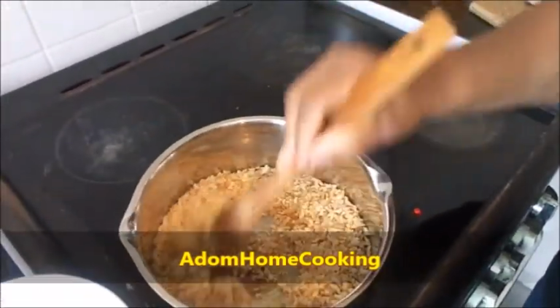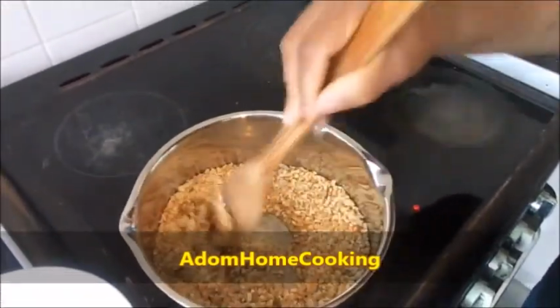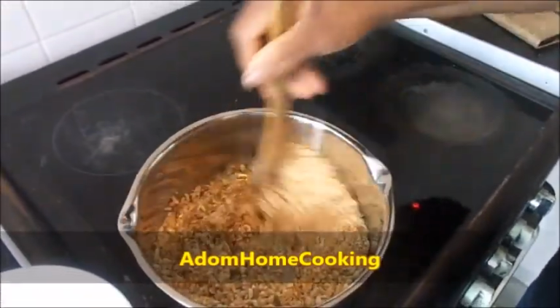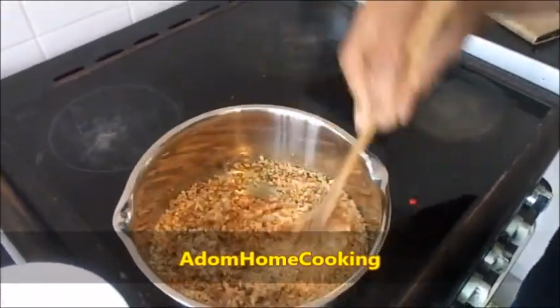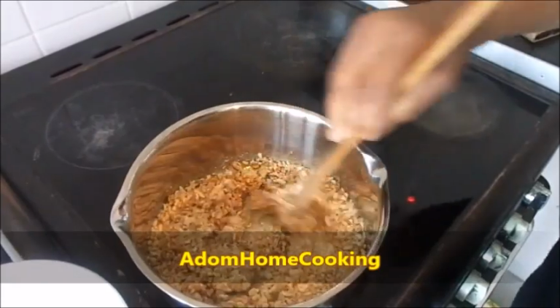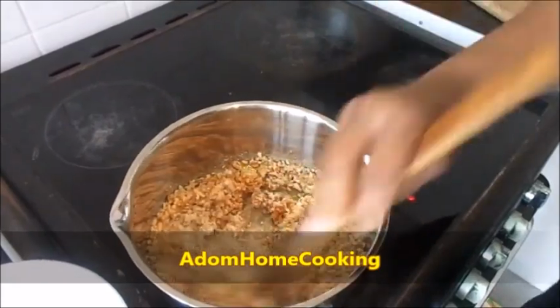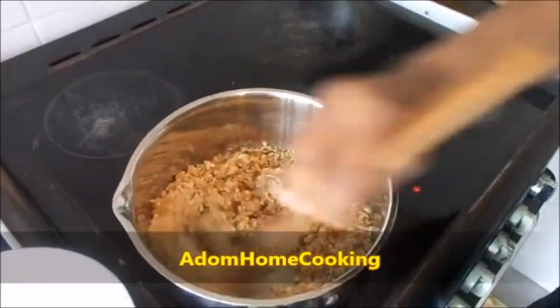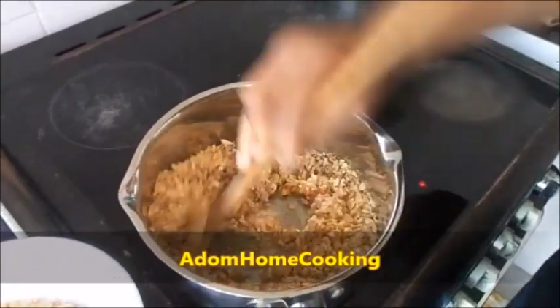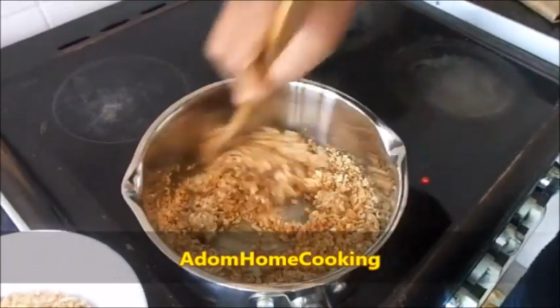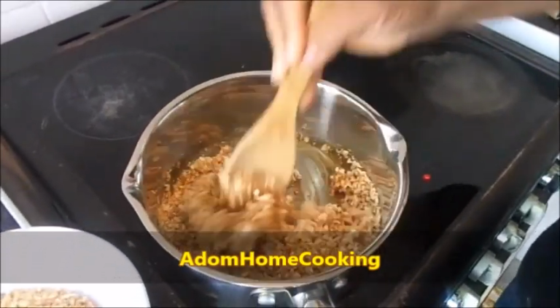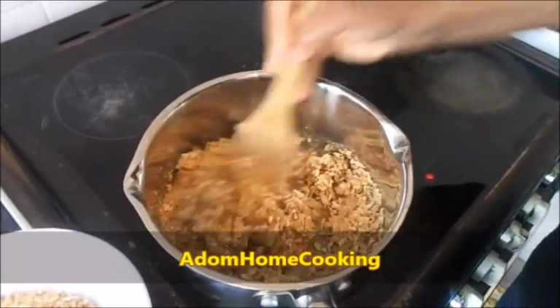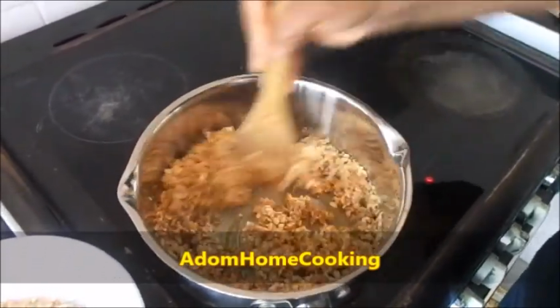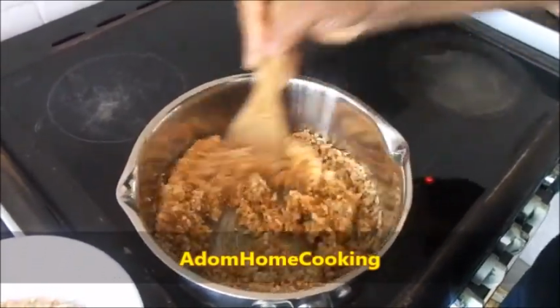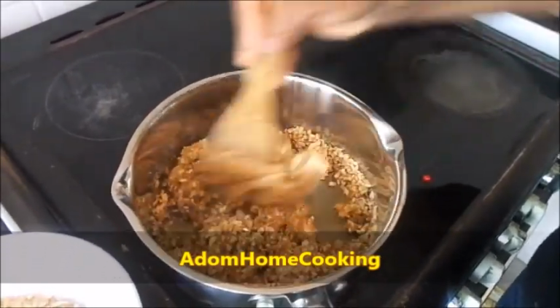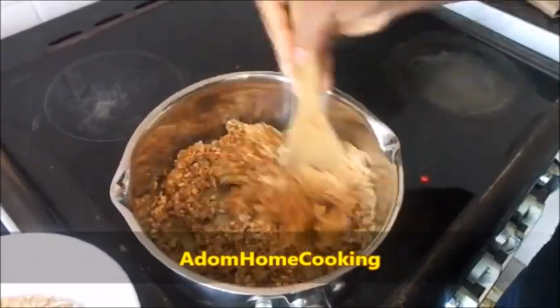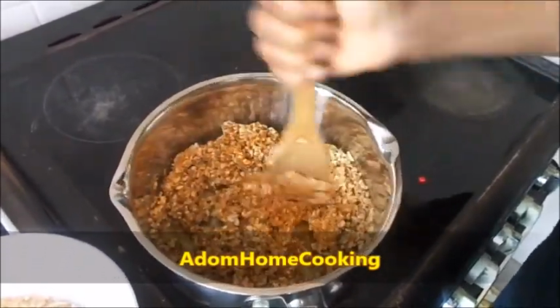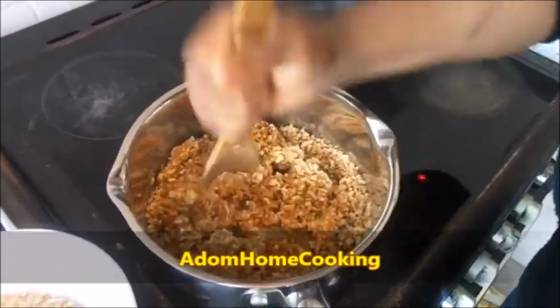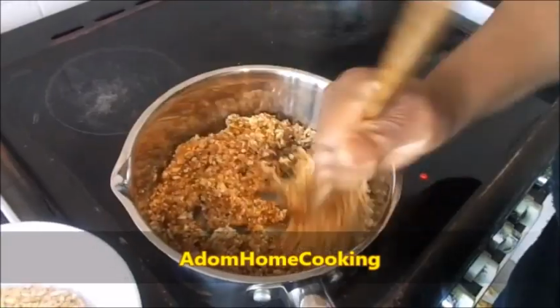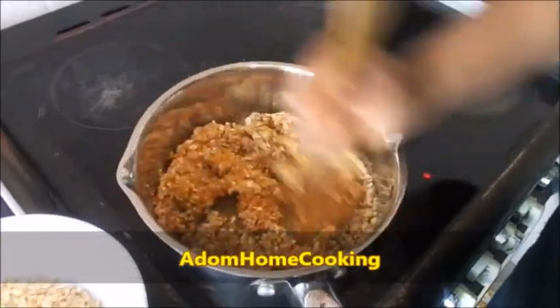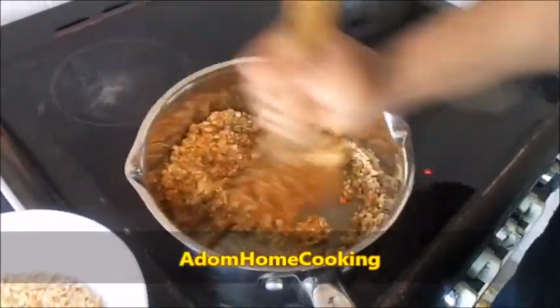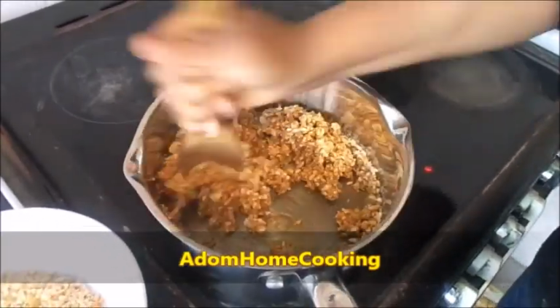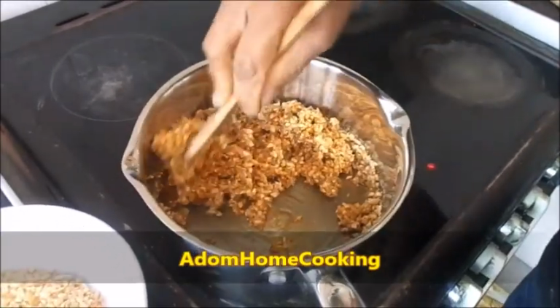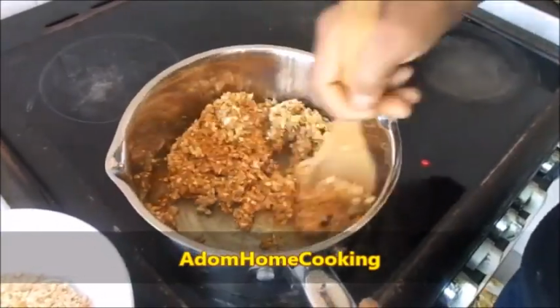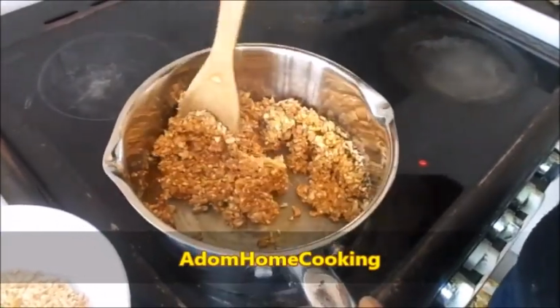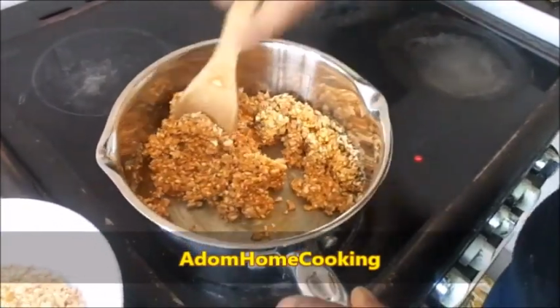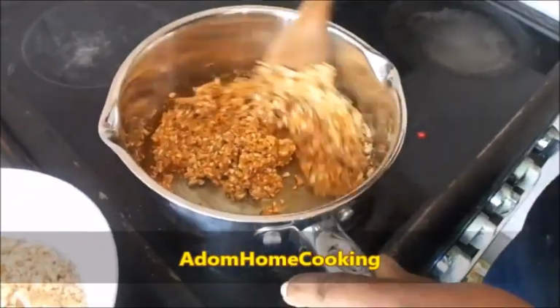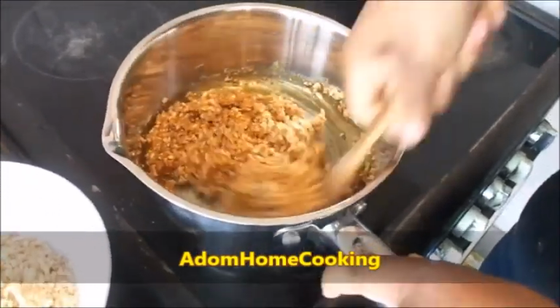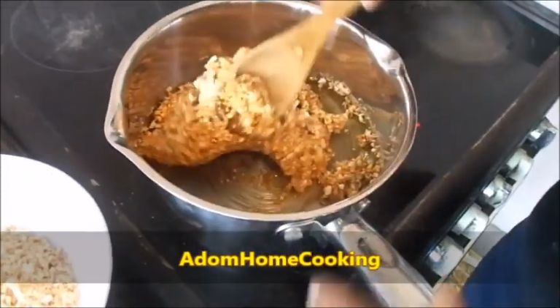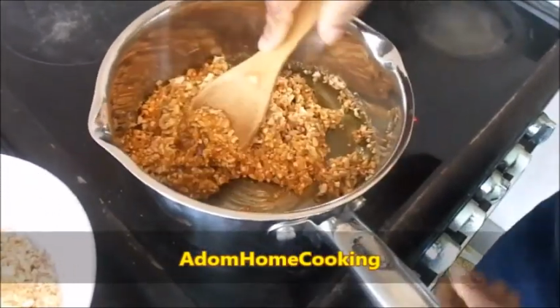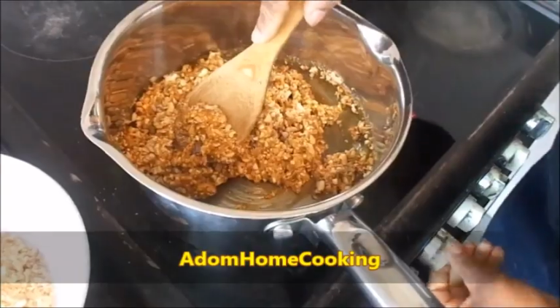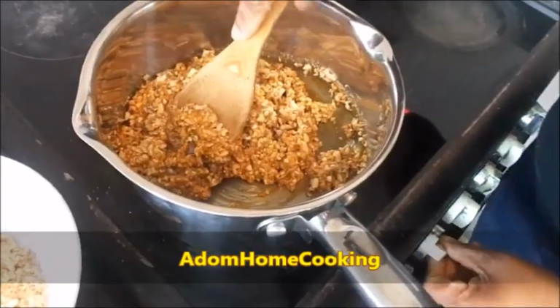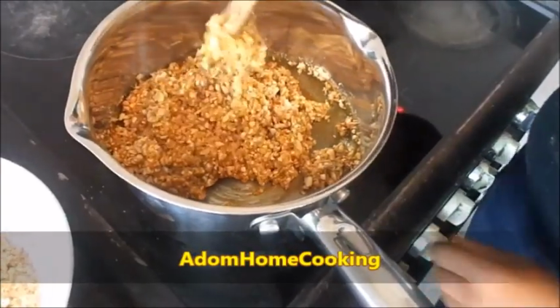I add the crushed peanuts a bit at a time because I don't measure, so I don't end up putting in too much. Stir it well, and now you can reduce your heat.